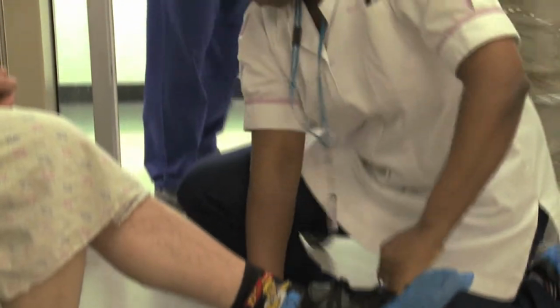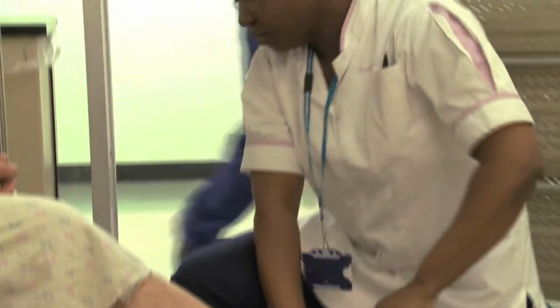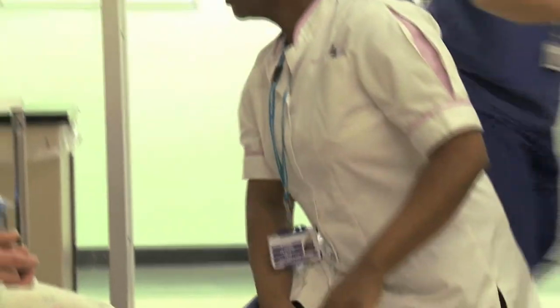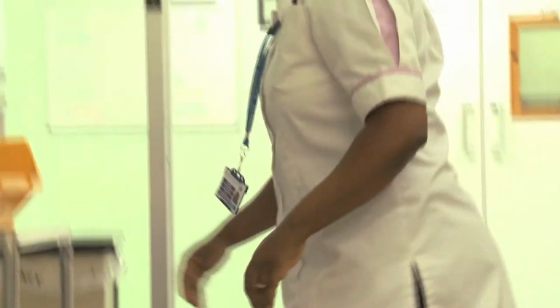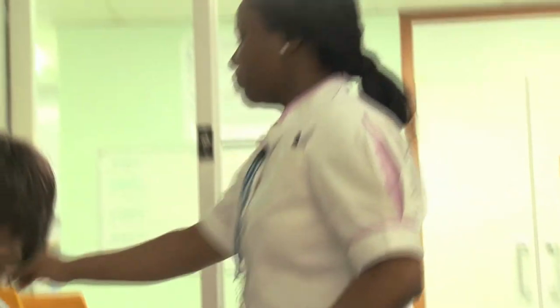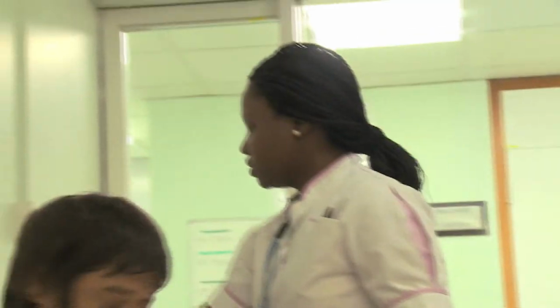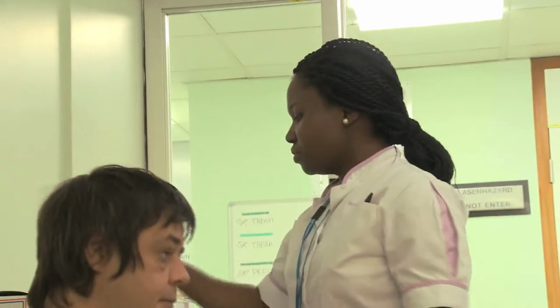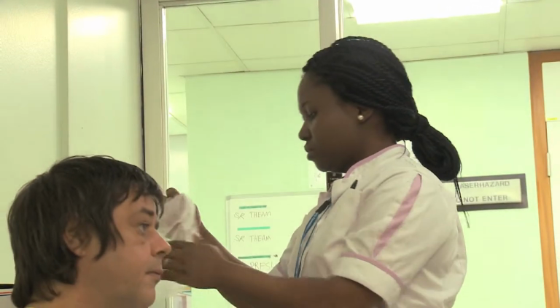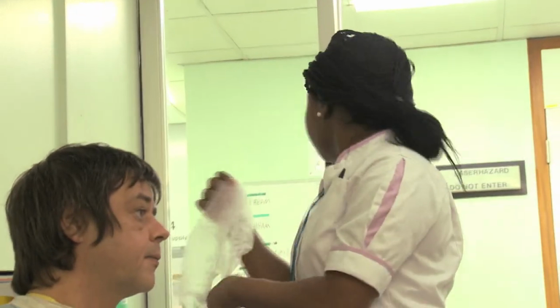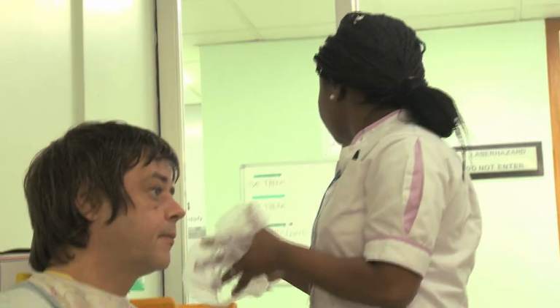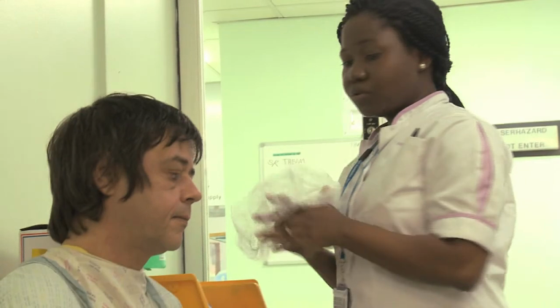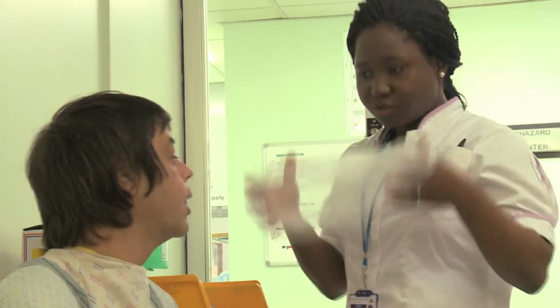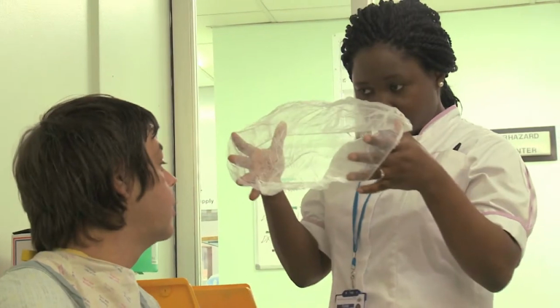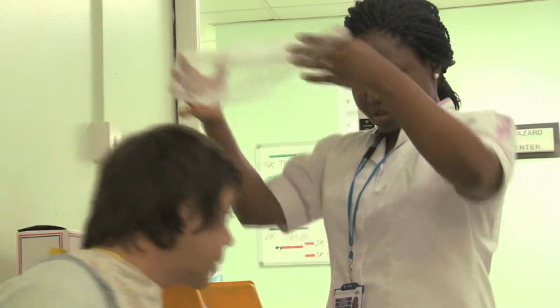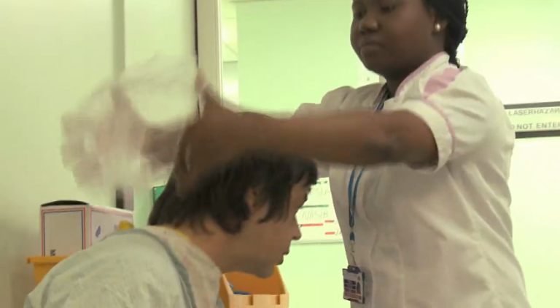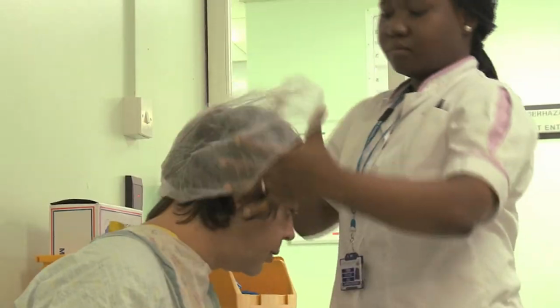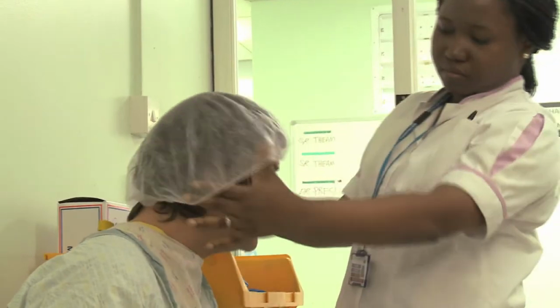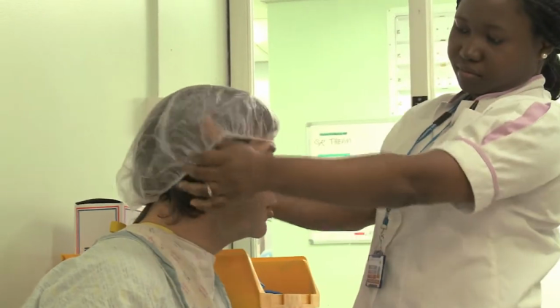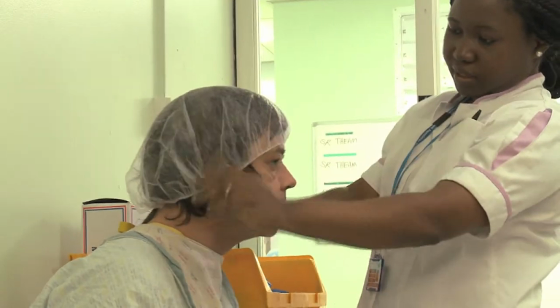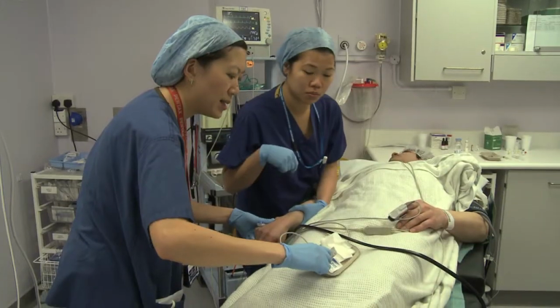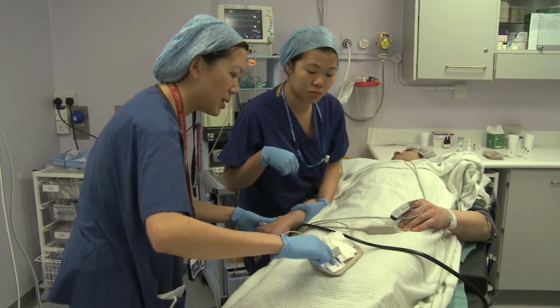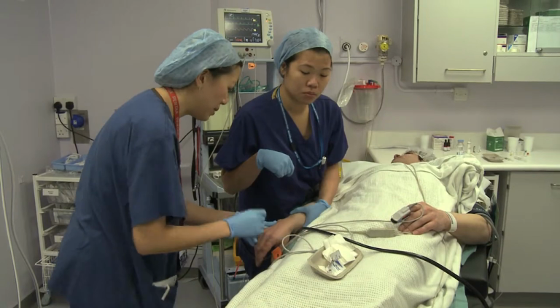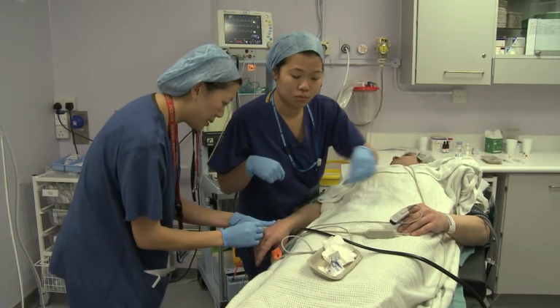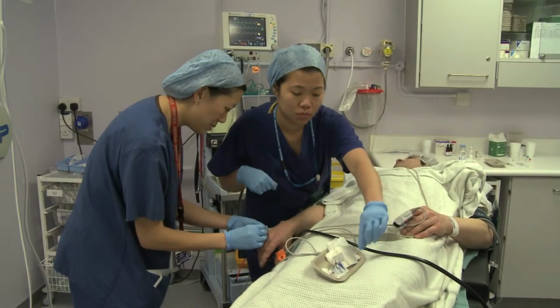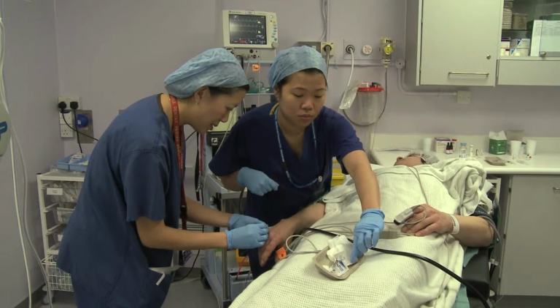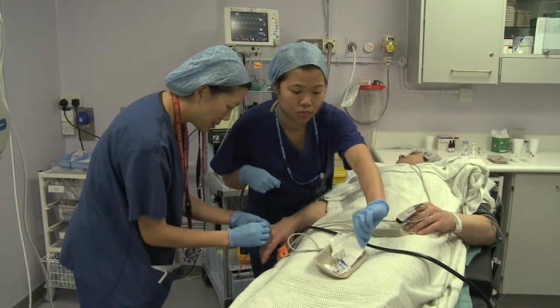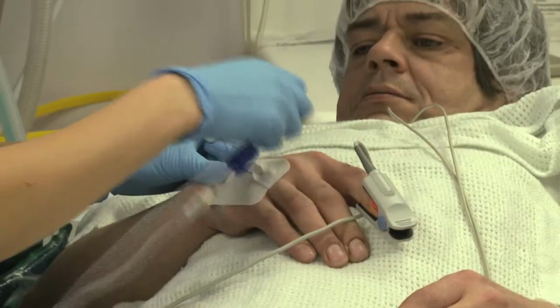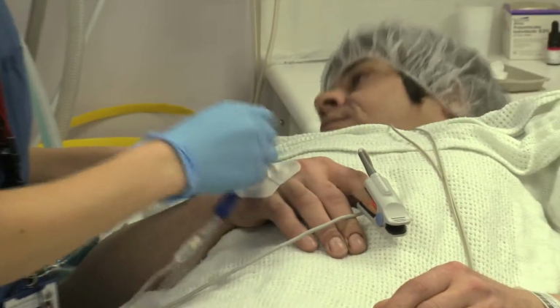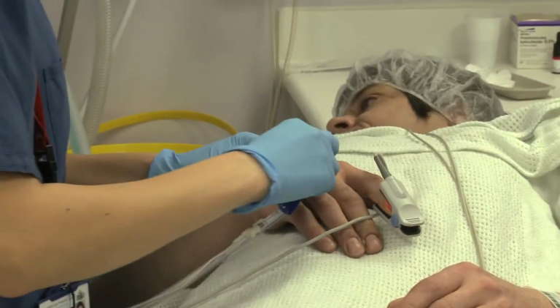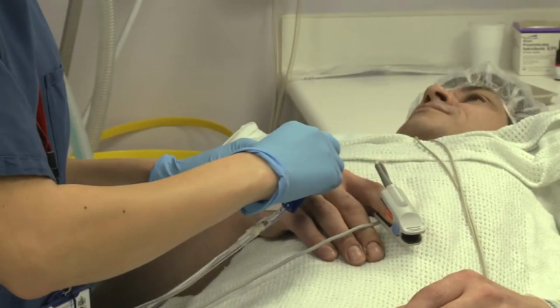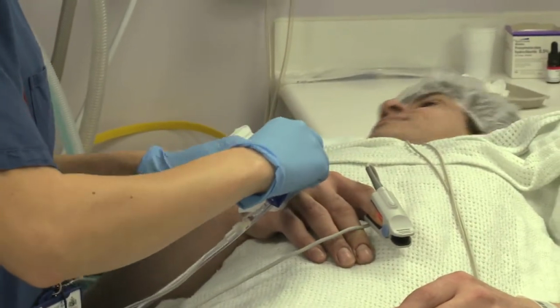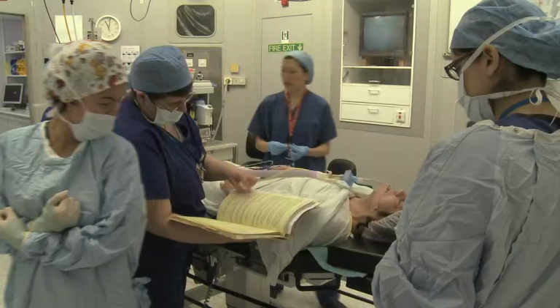After putting on shoe covers and a hair net to help keep the theatre sterile, the nurse will hand you over to the theatre staff. When the anaesthetist has administered your anaesthetic intravenously, you will be taken into theatre.